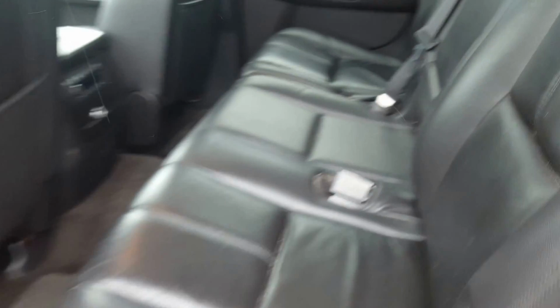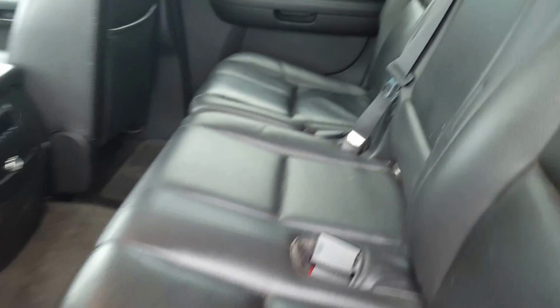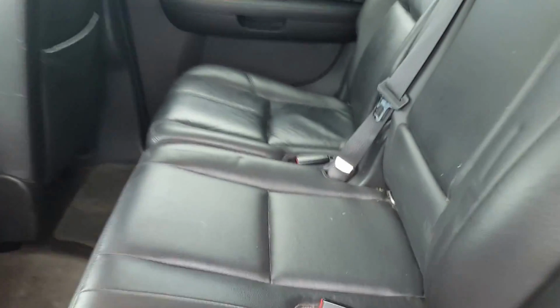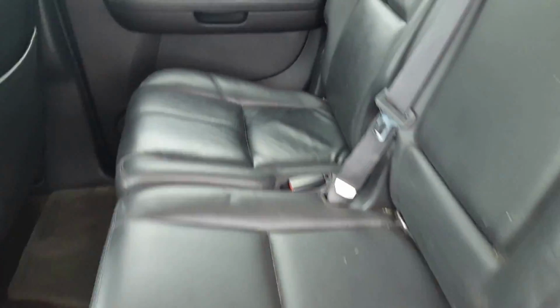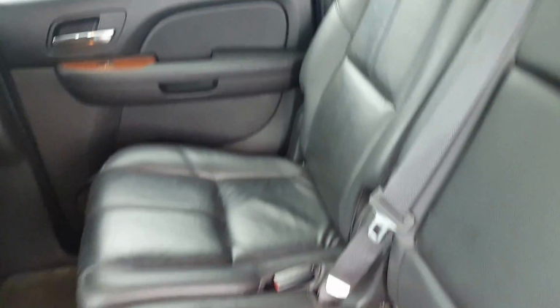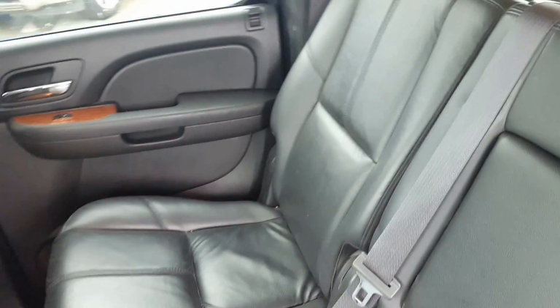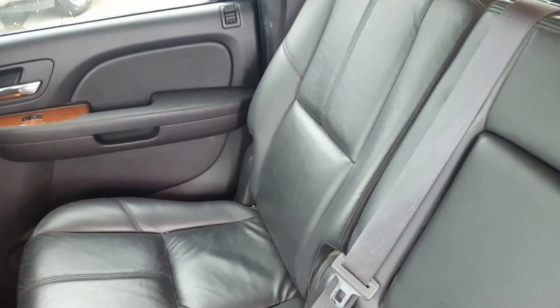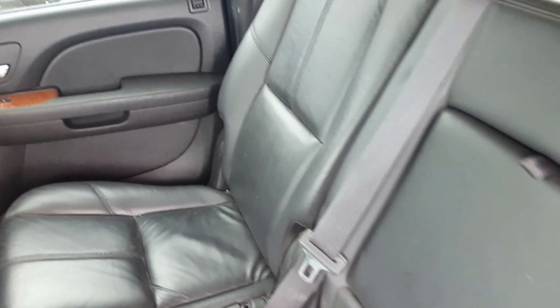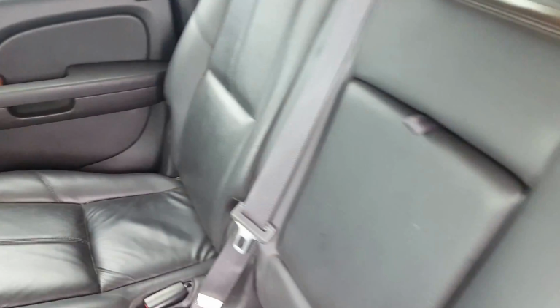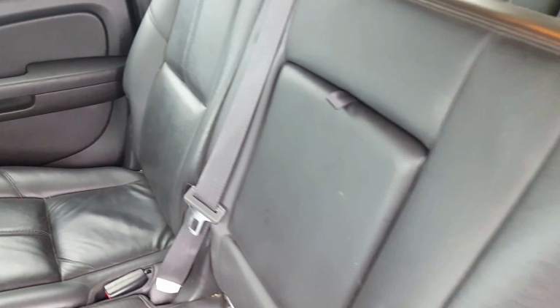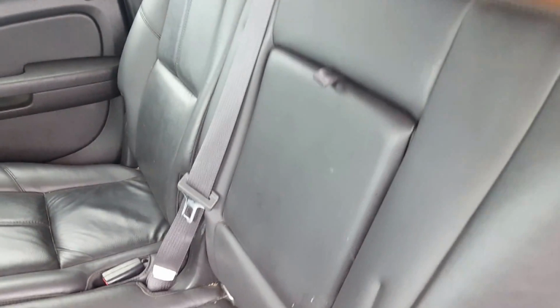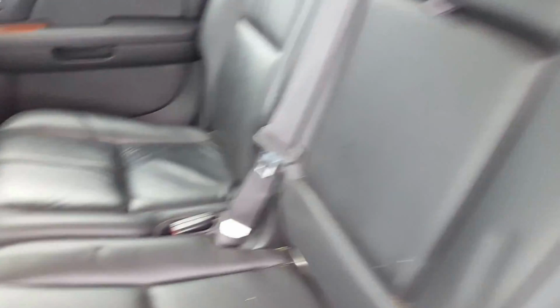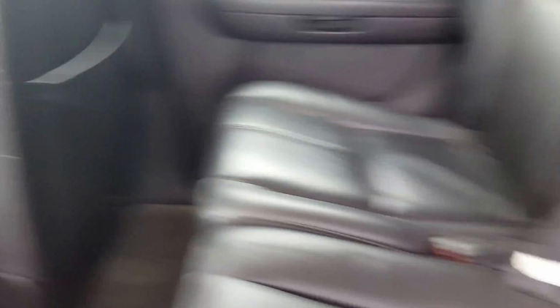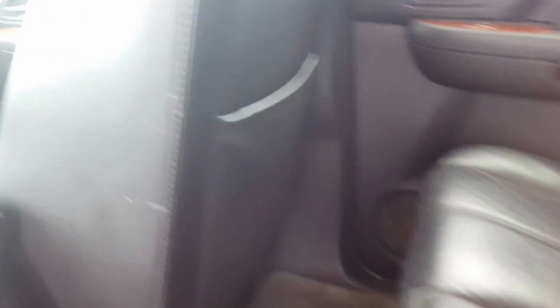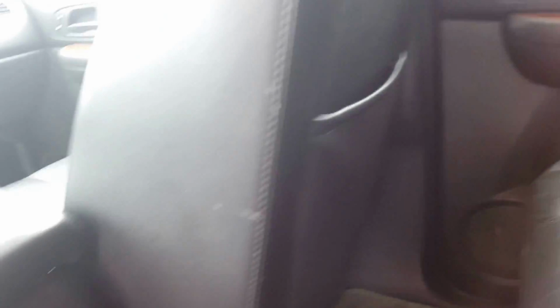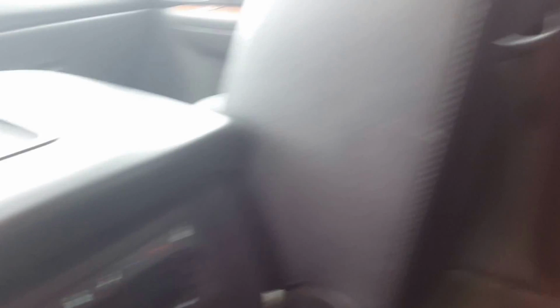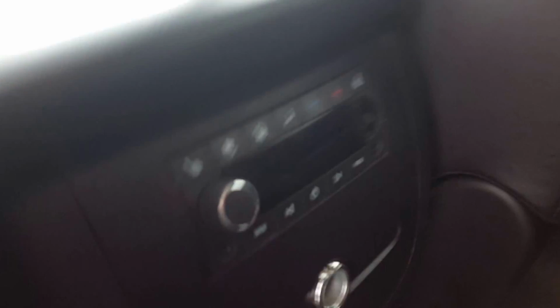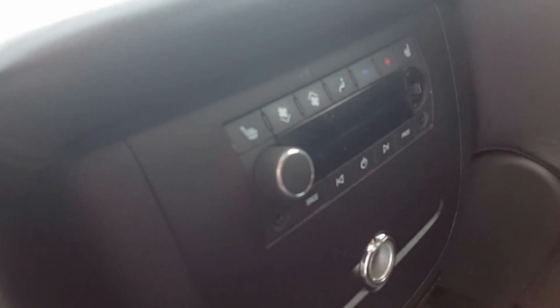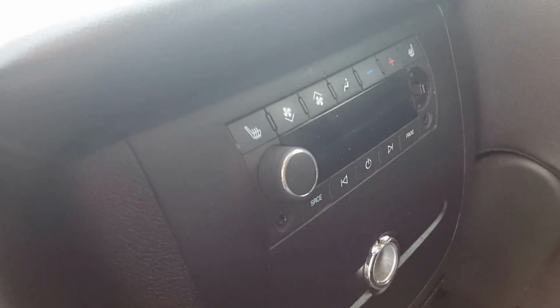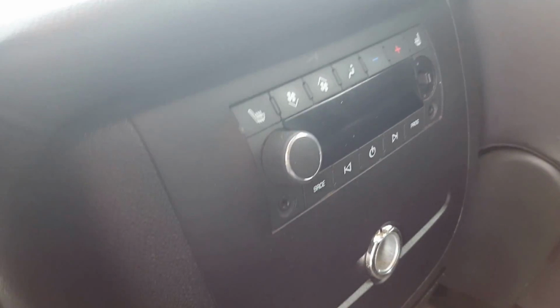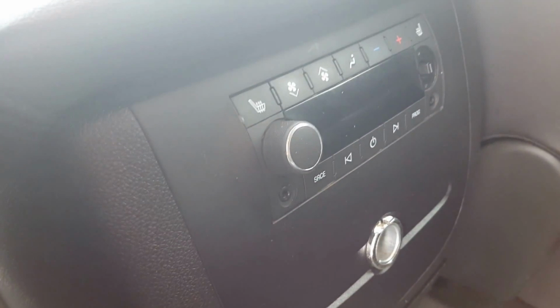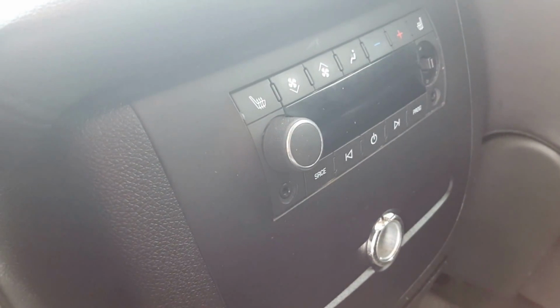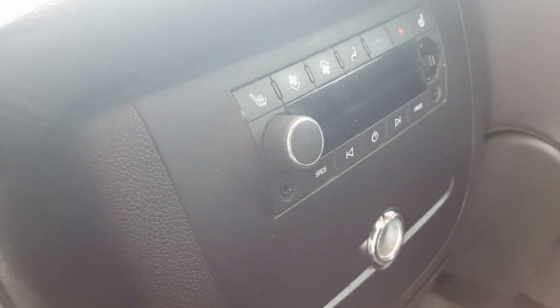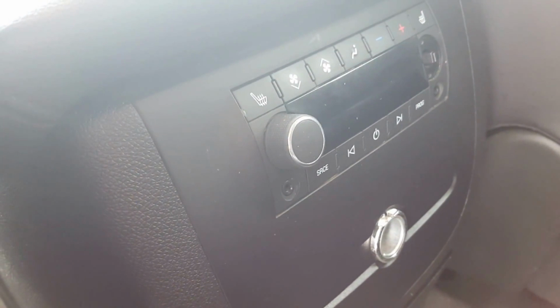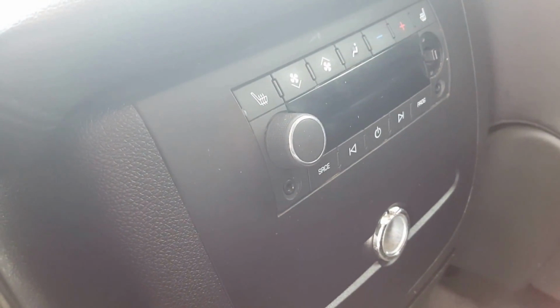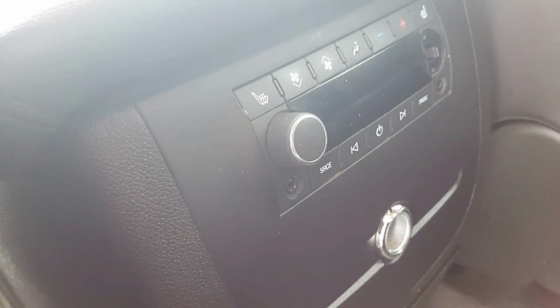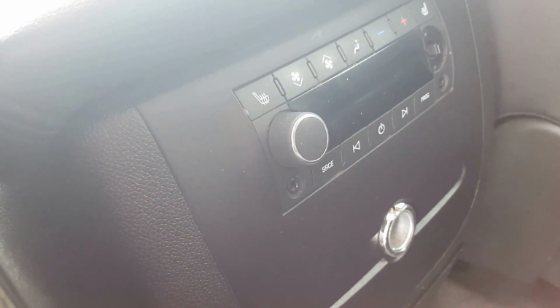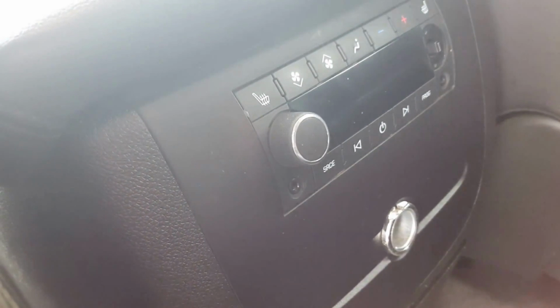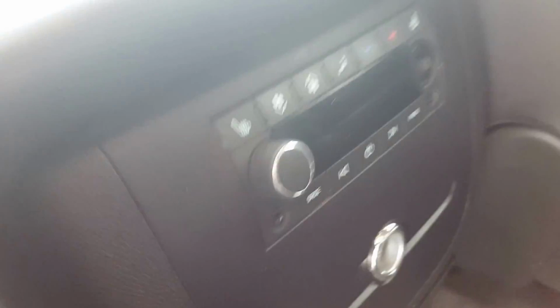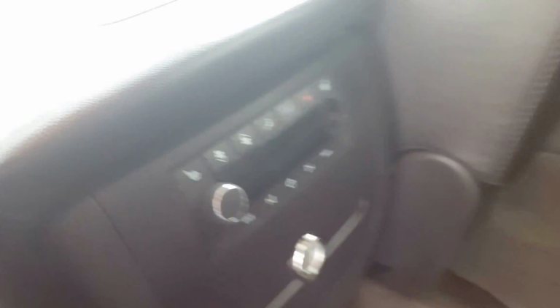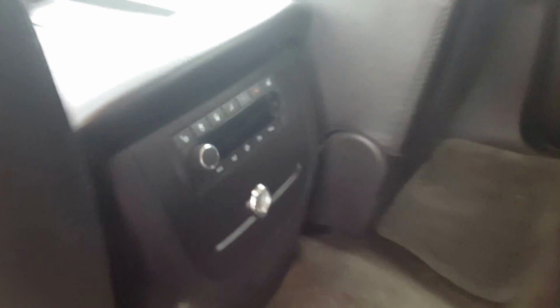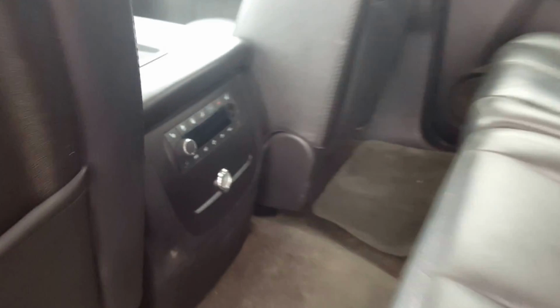The second row of this Yukon features a three-passenger split-folding bench seat with a center console and back seat storage. We have second row climate control, second row heated seats, as well as second row audio controls.